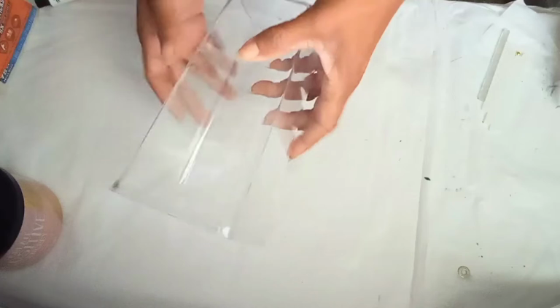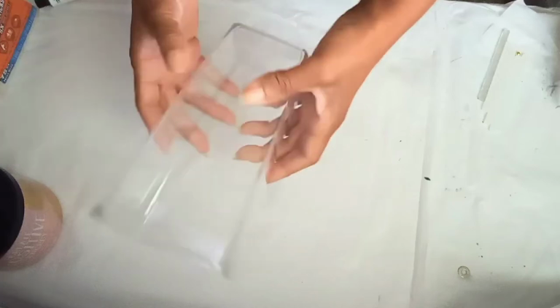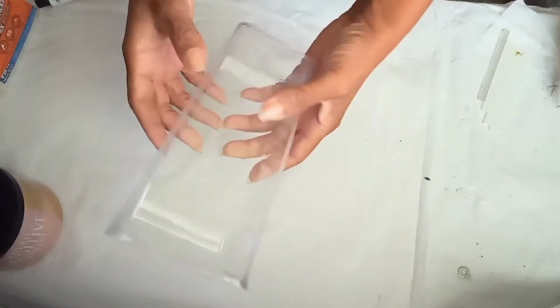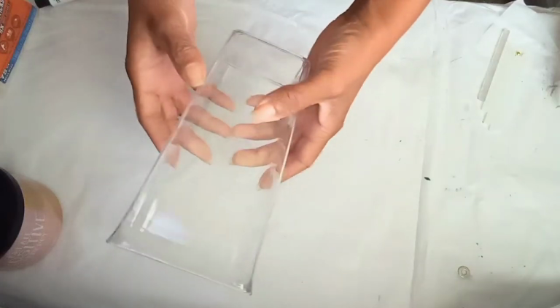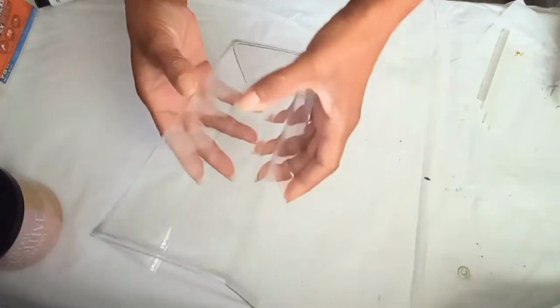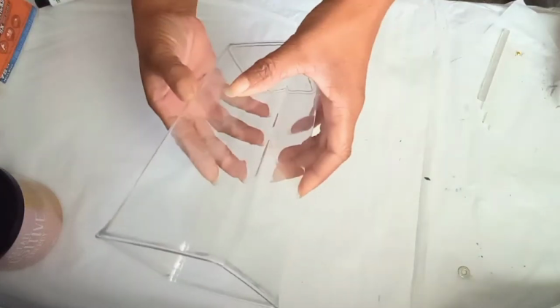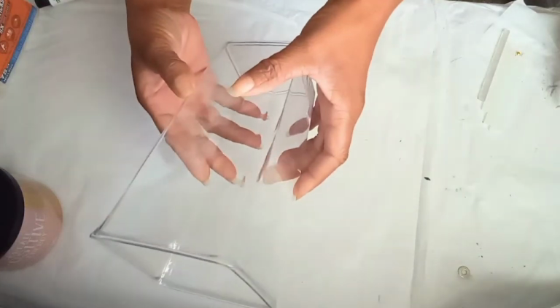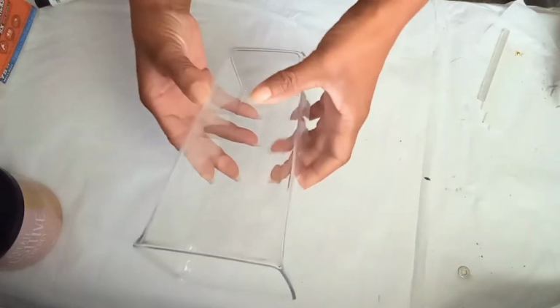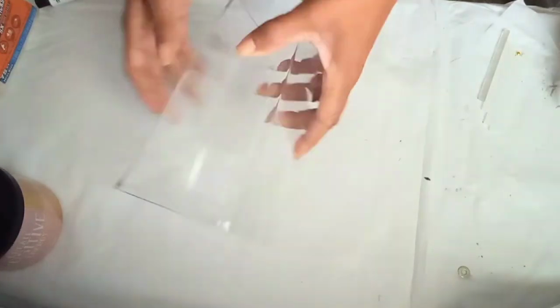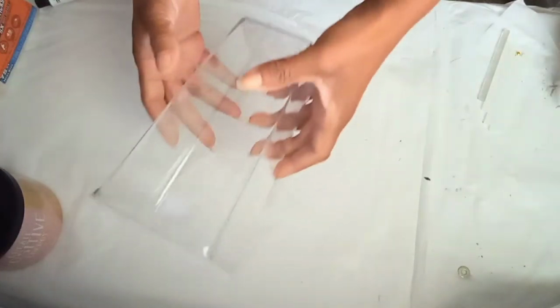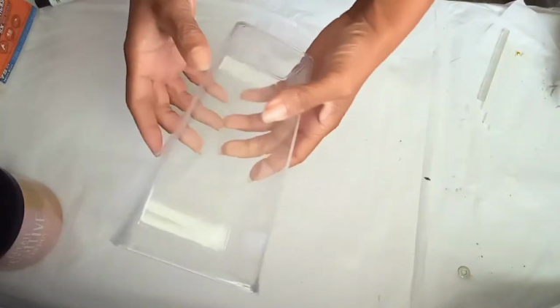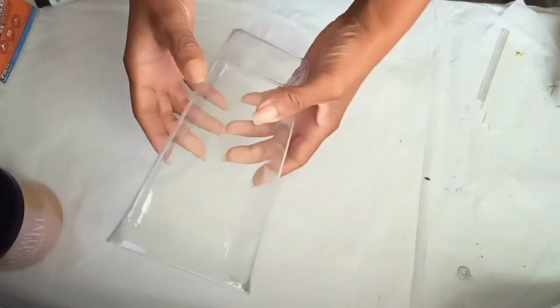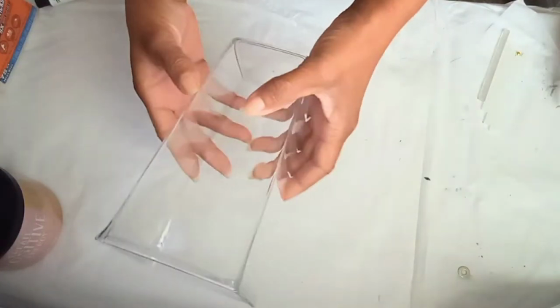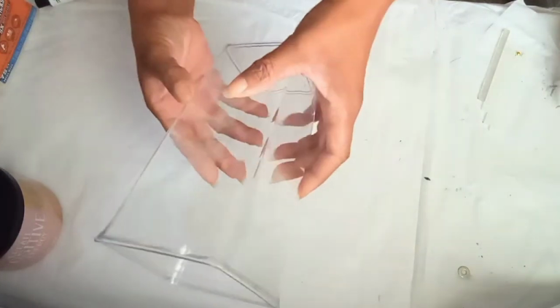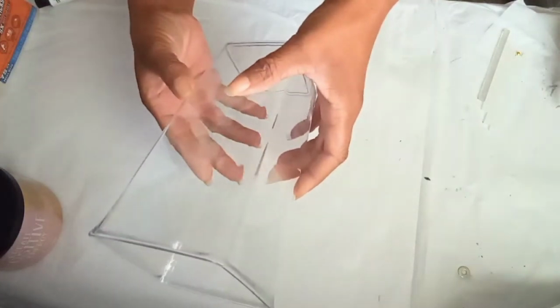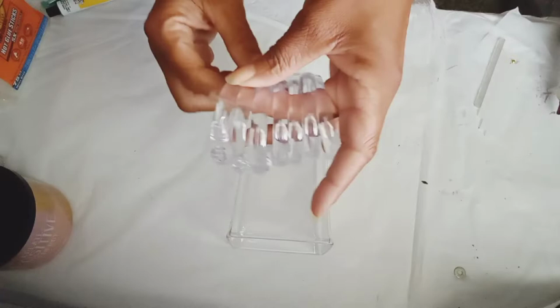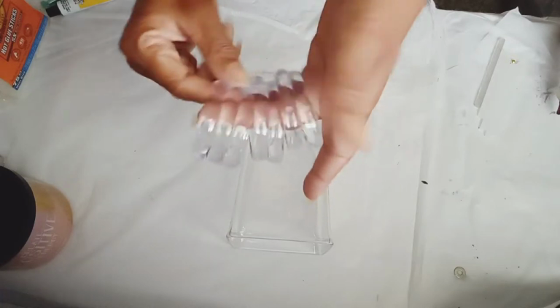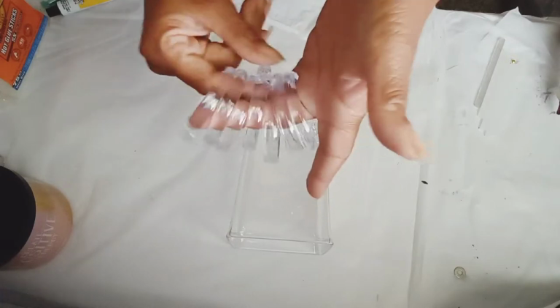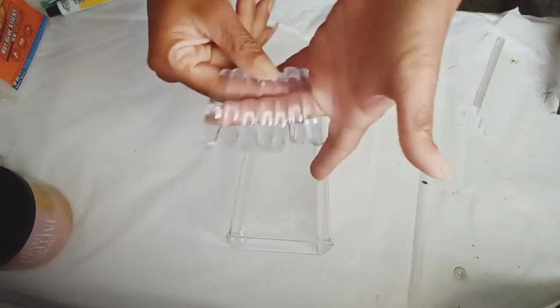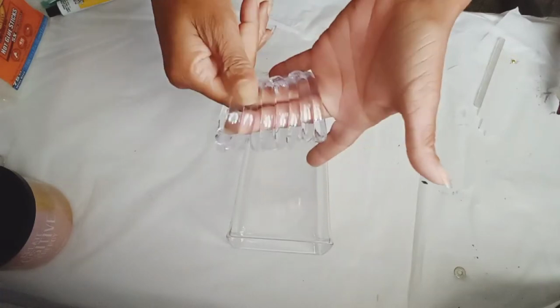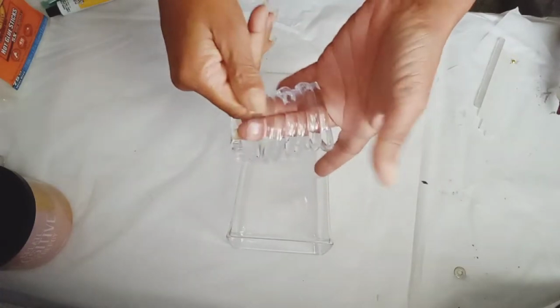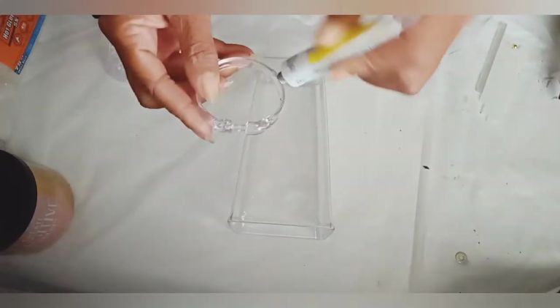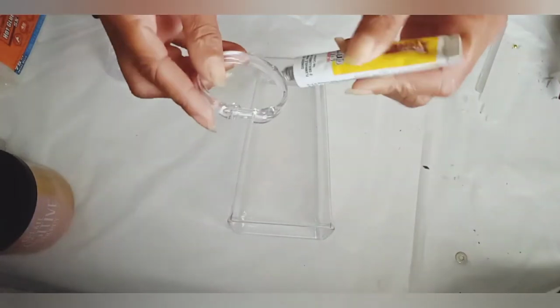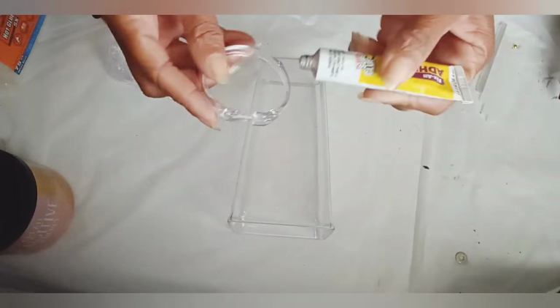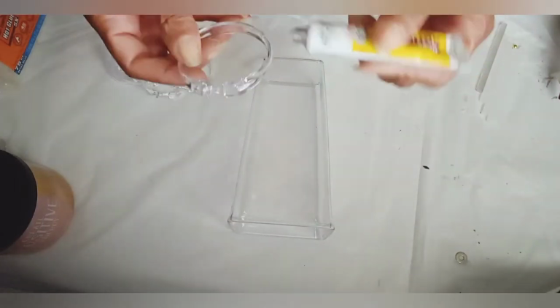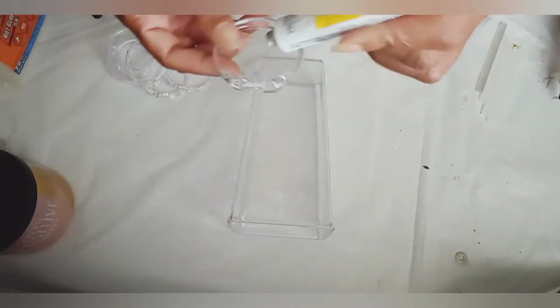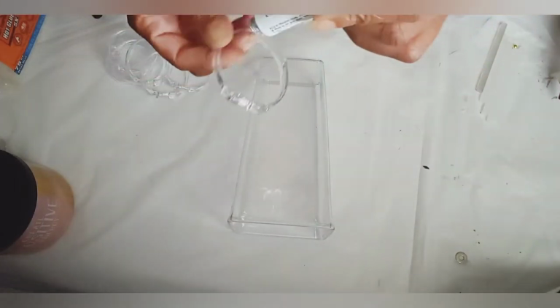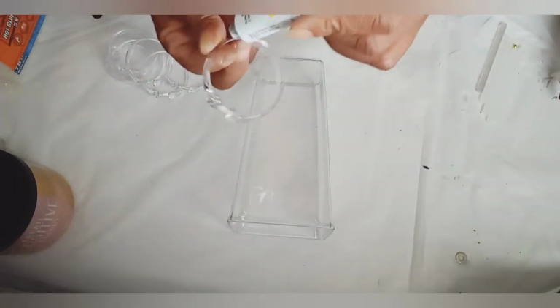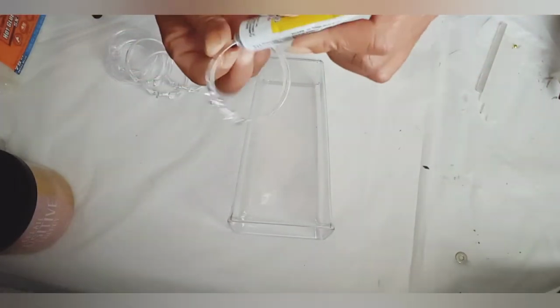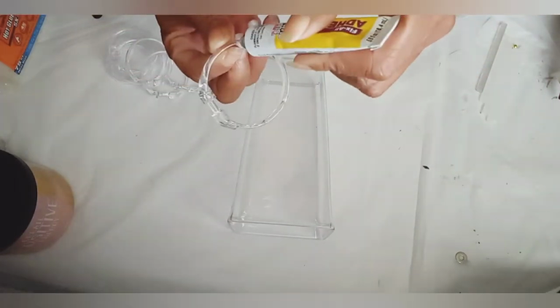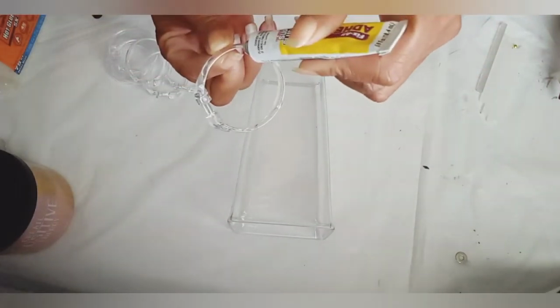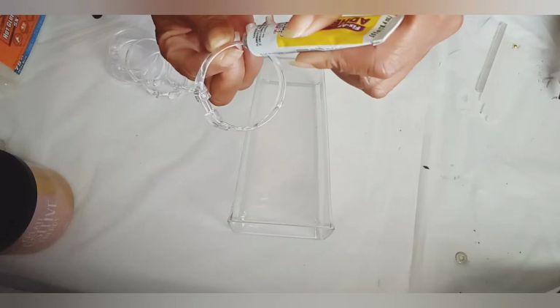I started this project with a square plastic vase and shower curtain rings that I purchased from Dollar Tree. I used fix-all to attach my rings to my vase.